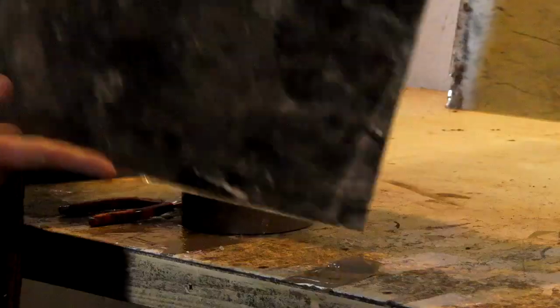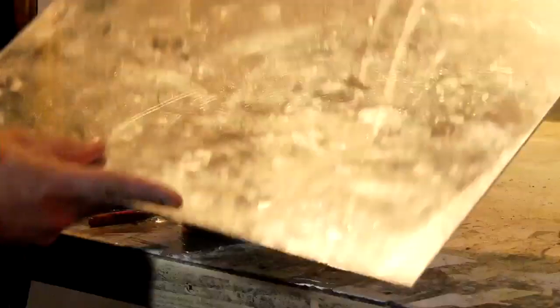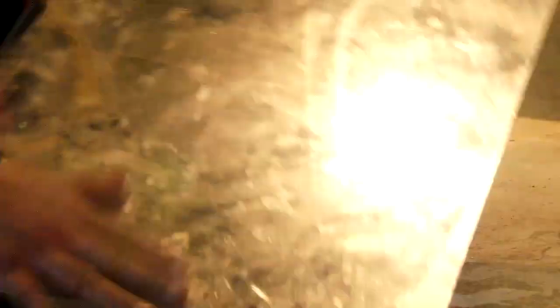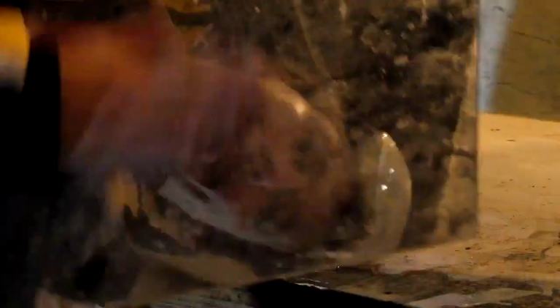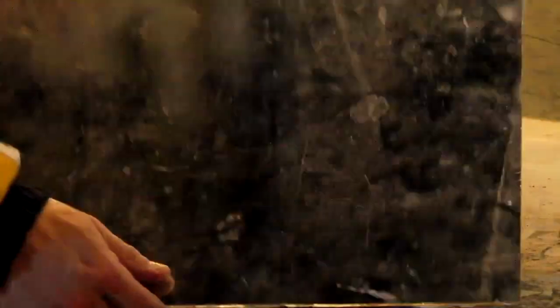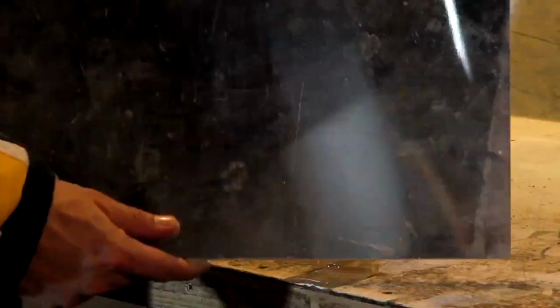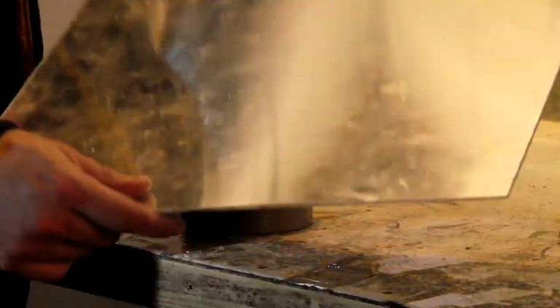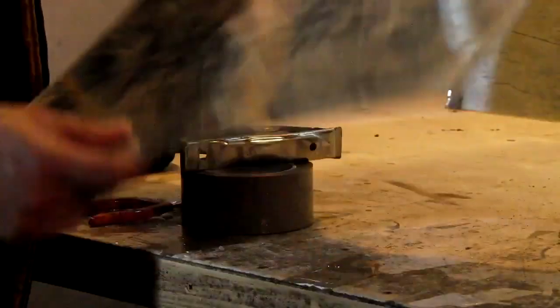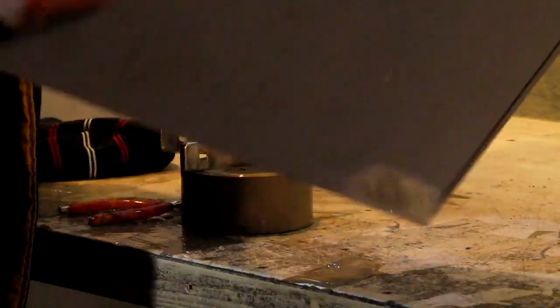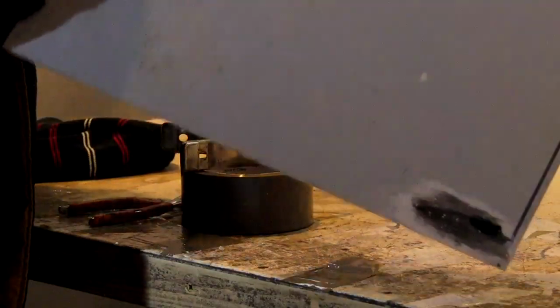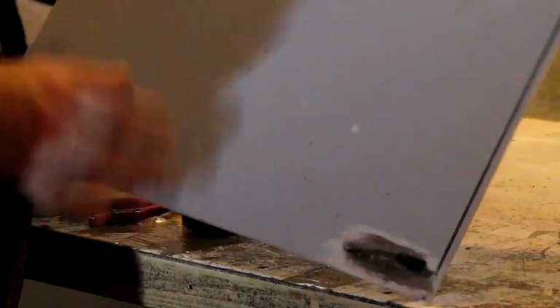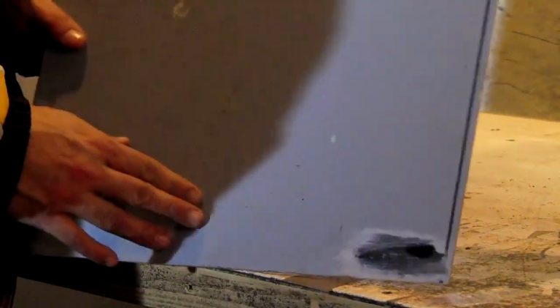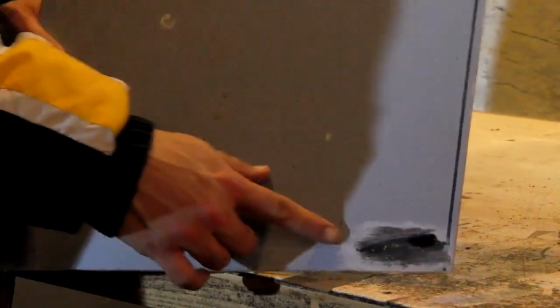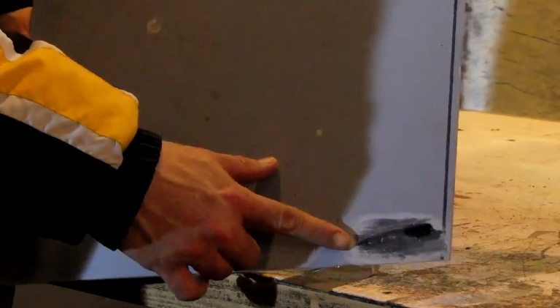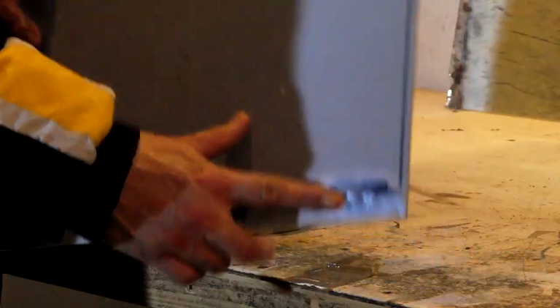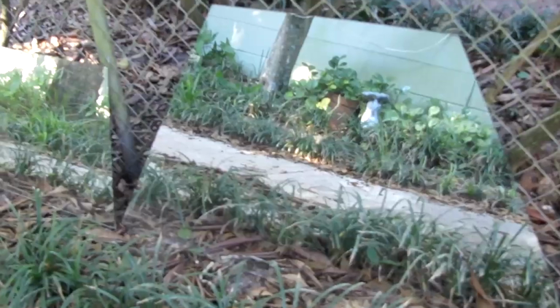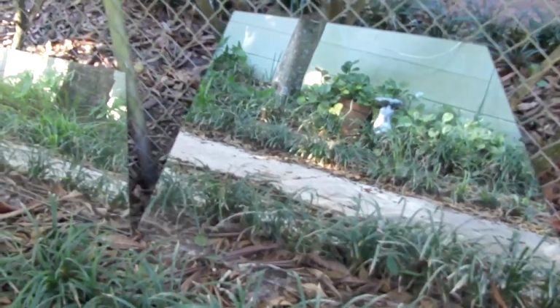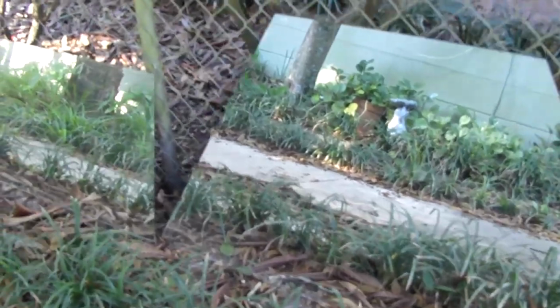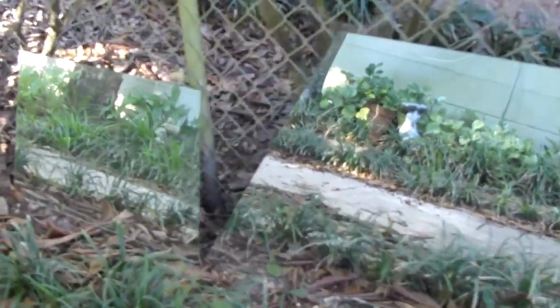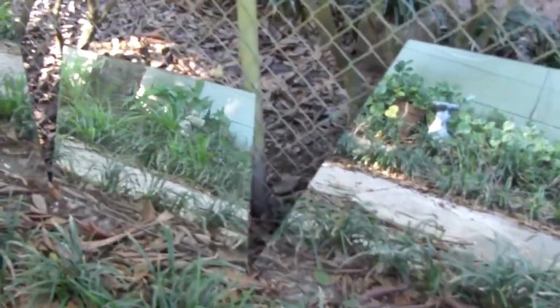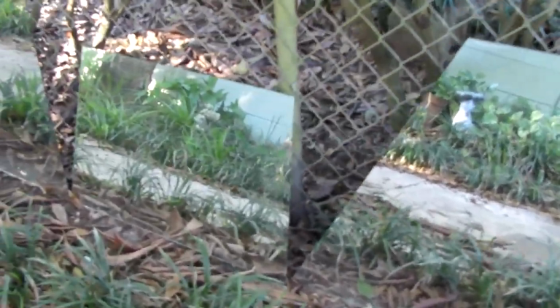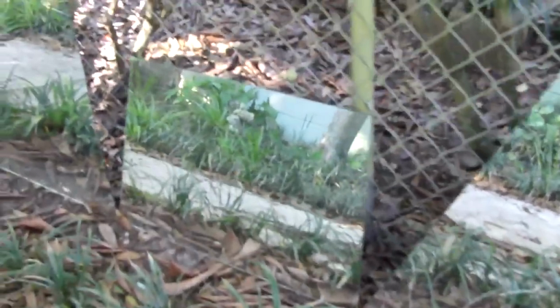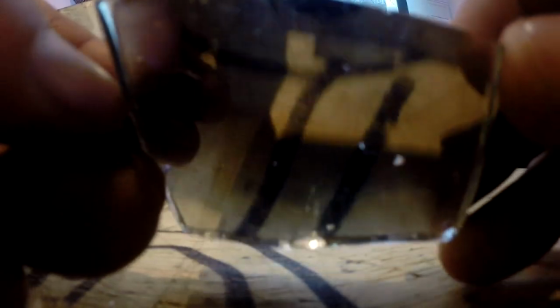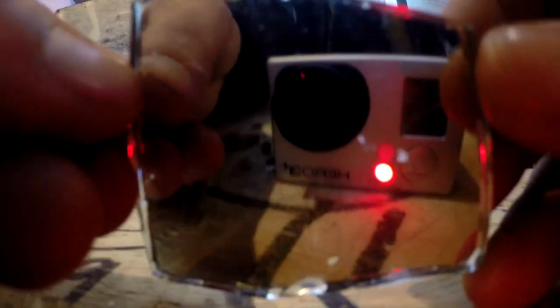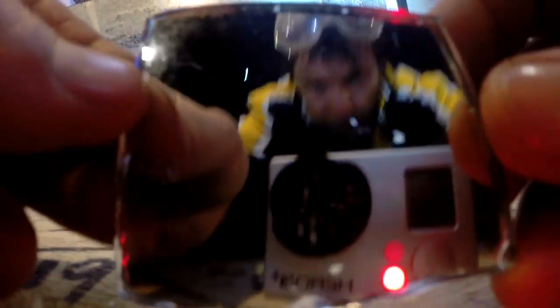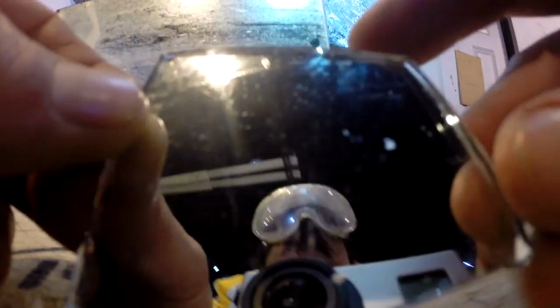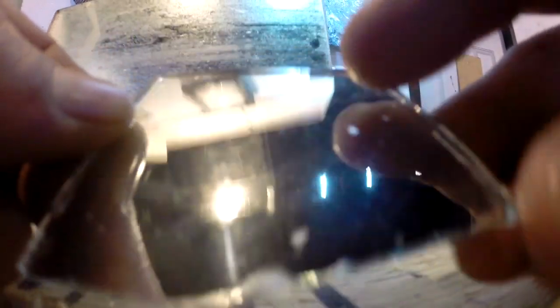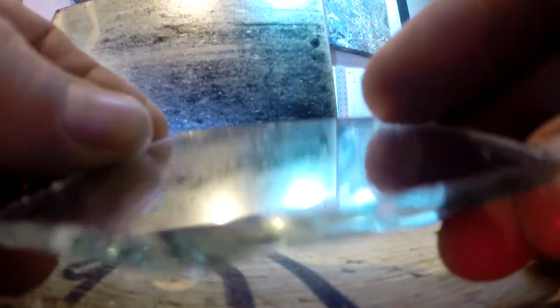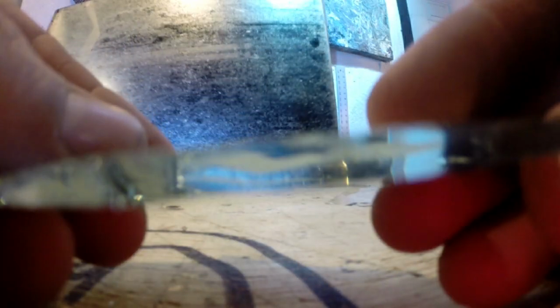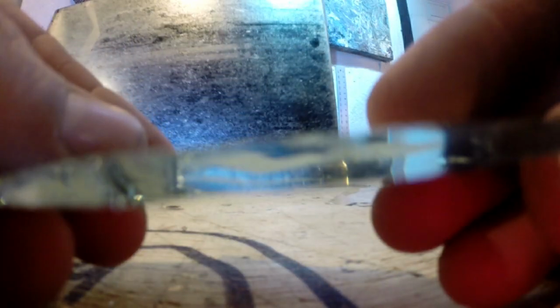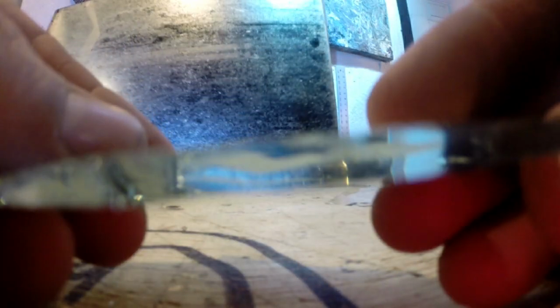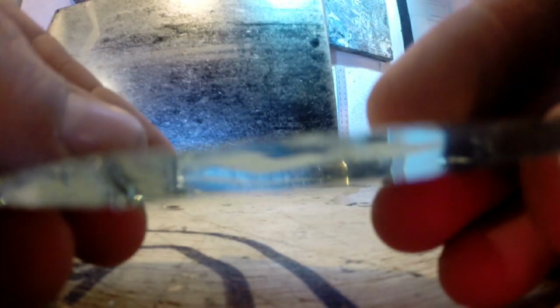For standard household mirrors gray paint is added to the back to protect the submicron layer from scratches and oxidation. First surface mirrors produce an optically perfect reflection as light only has to bounce off of one surface versus passing through the layer of glass two times.